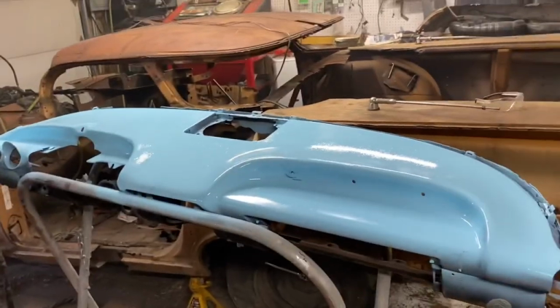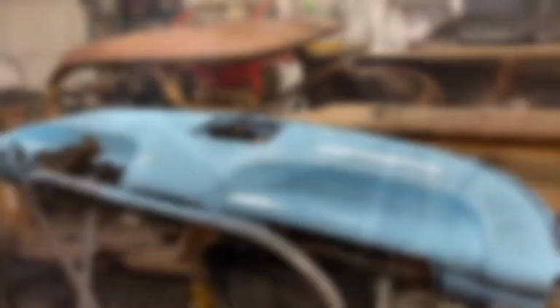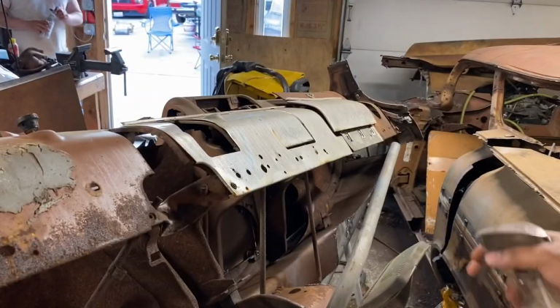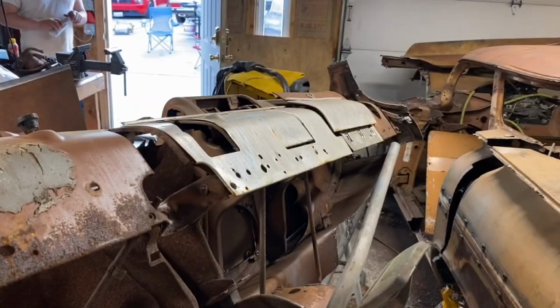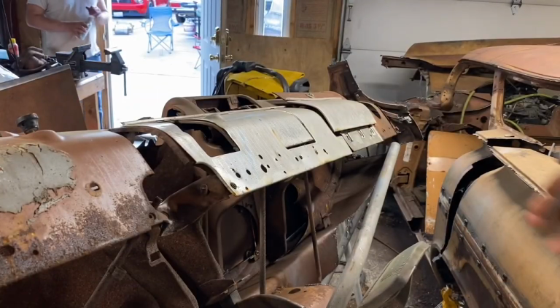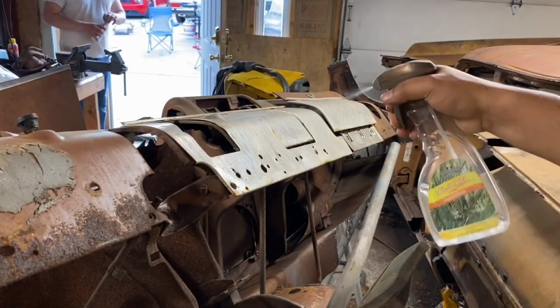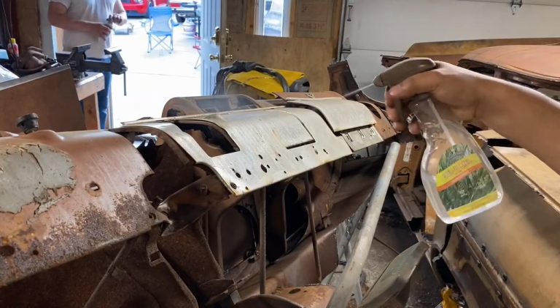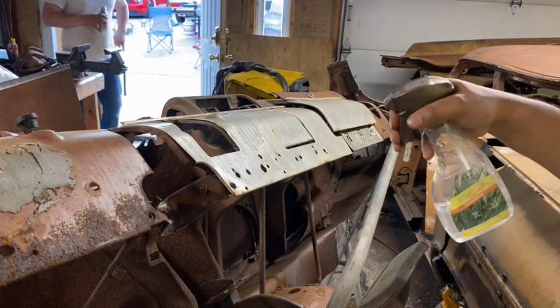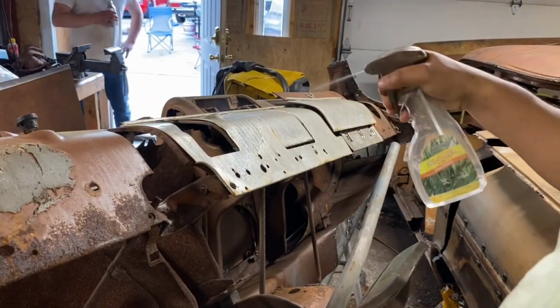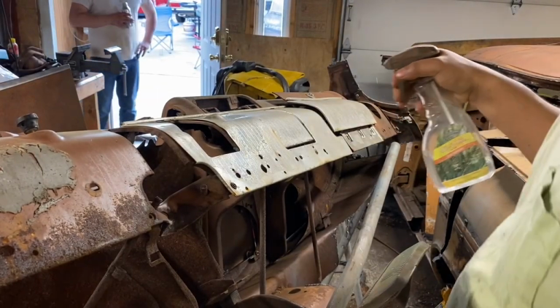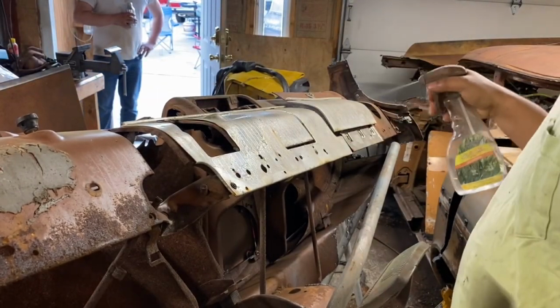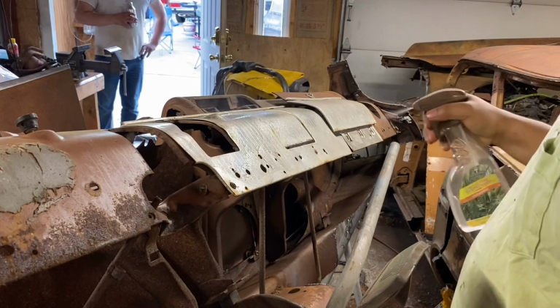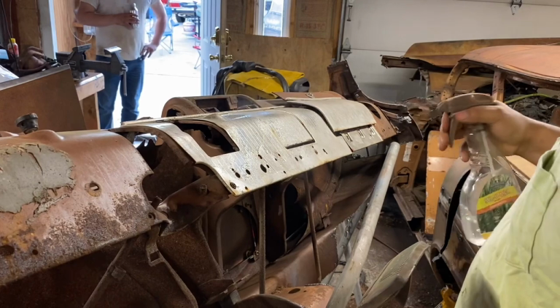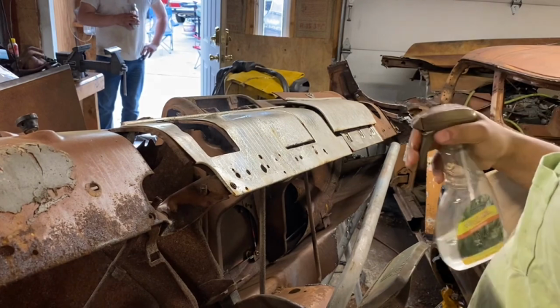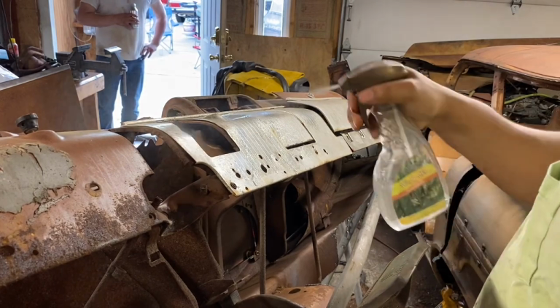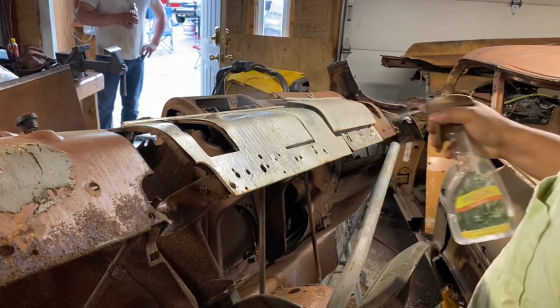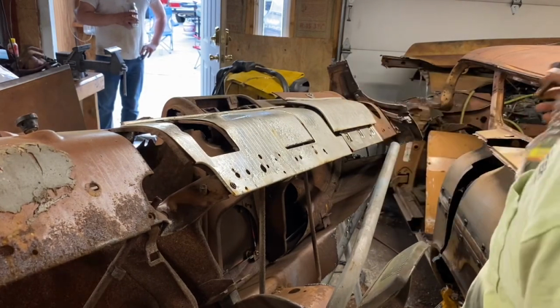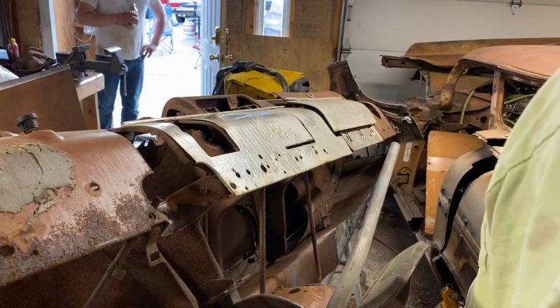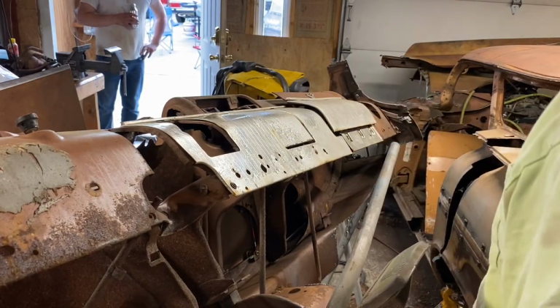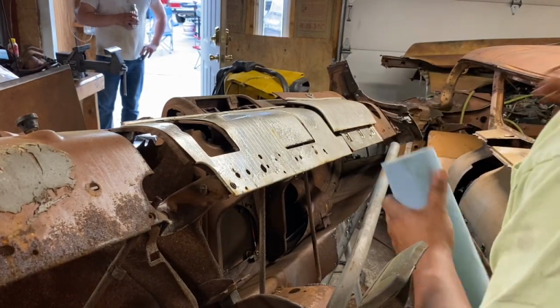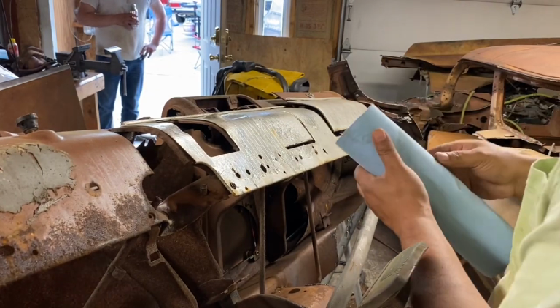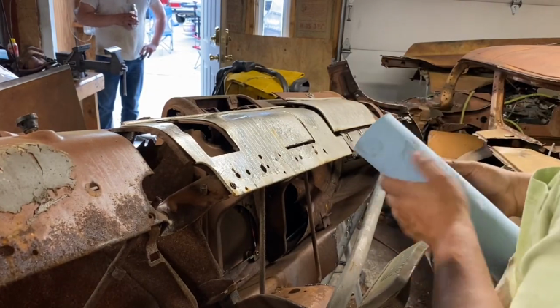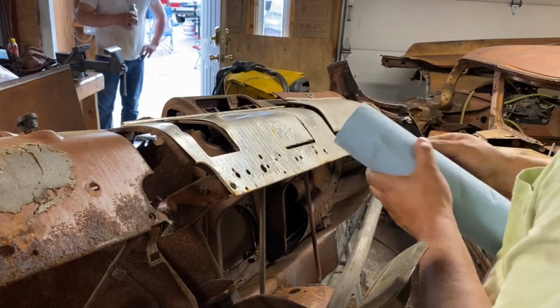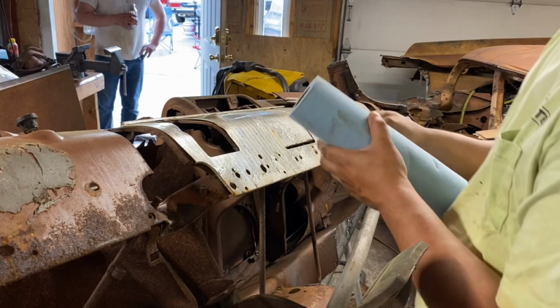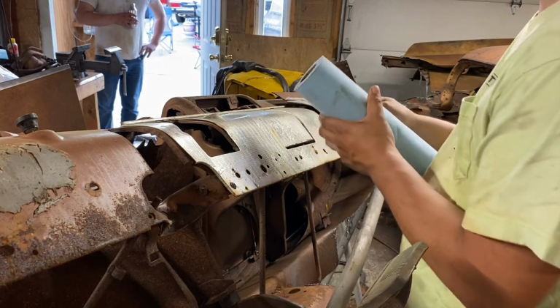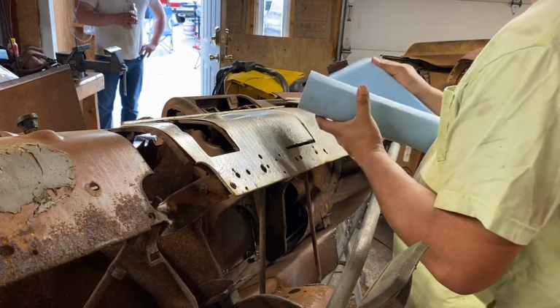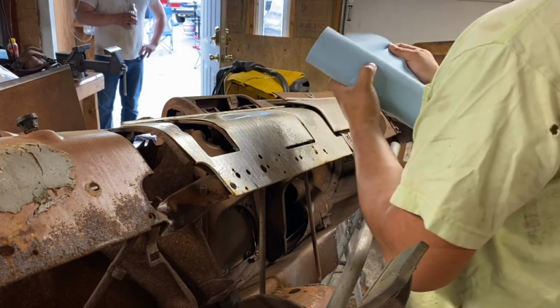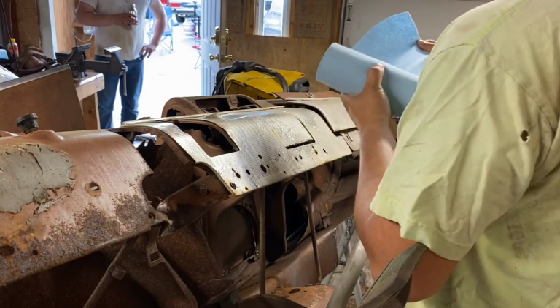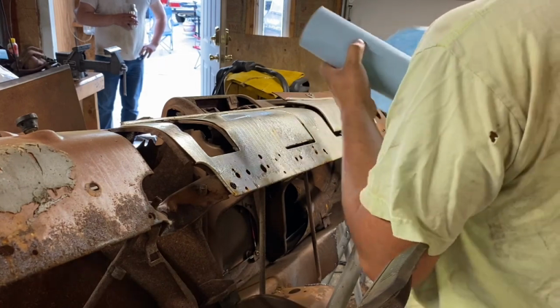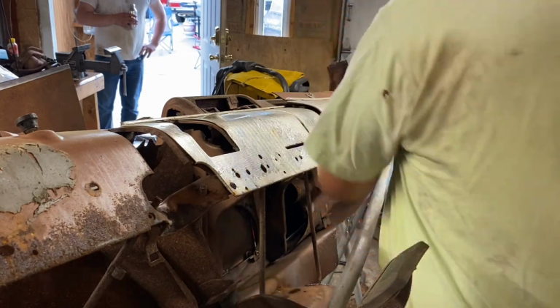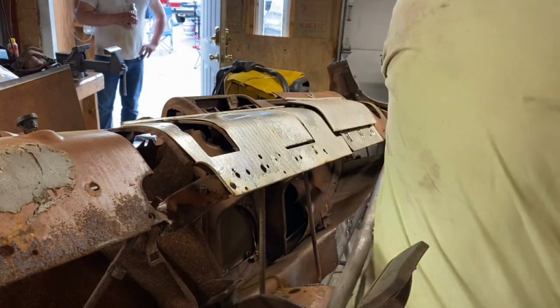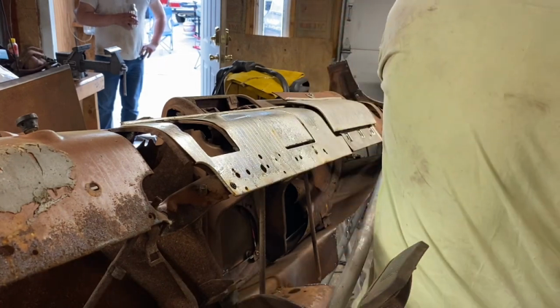Hey guys, going to see how clean I can get this, just to see what it does honestly — no real reason. I think with the steel wool — okay, they said to find that's it.